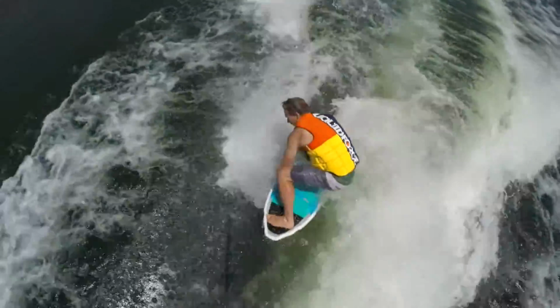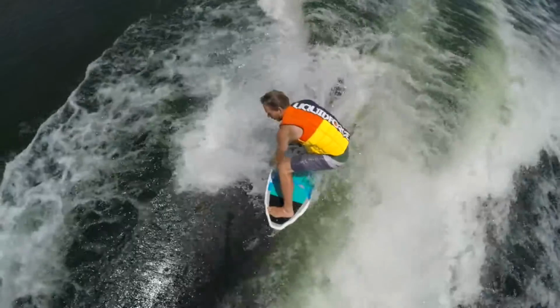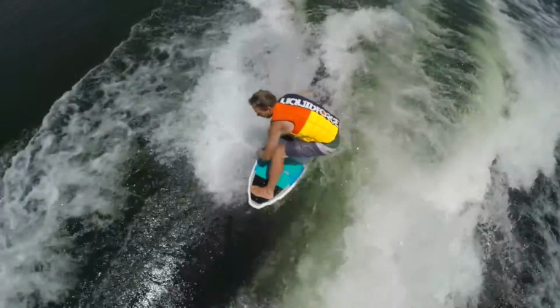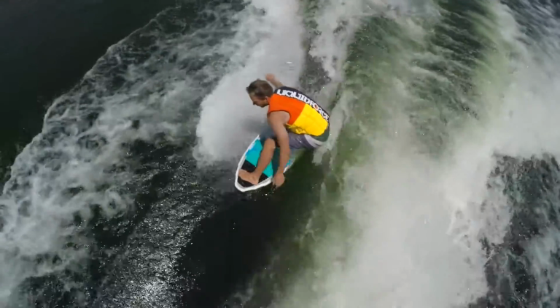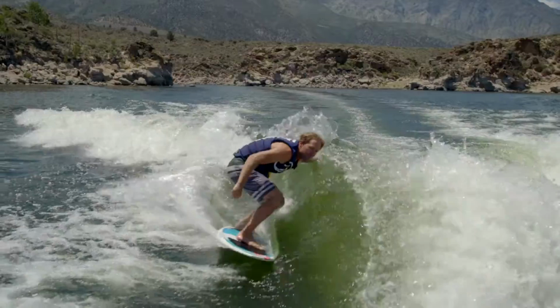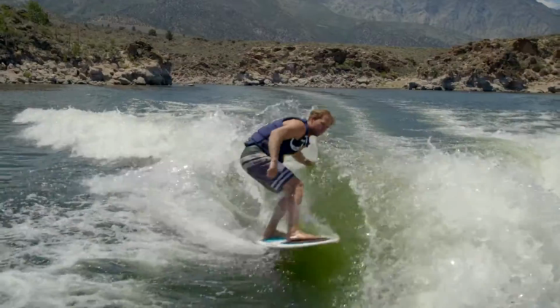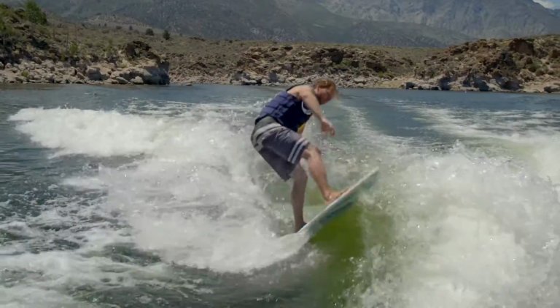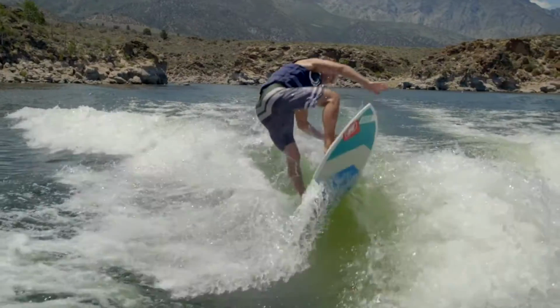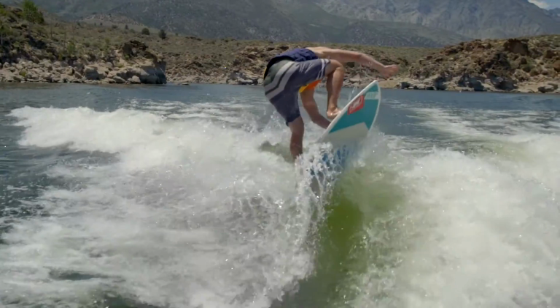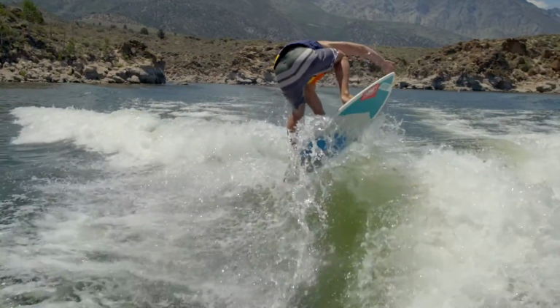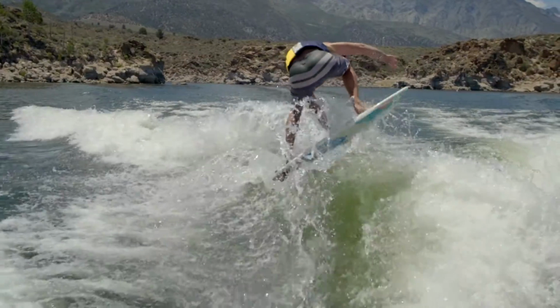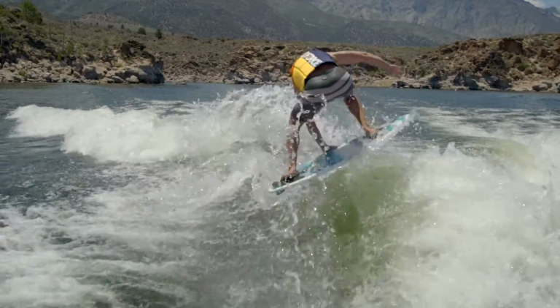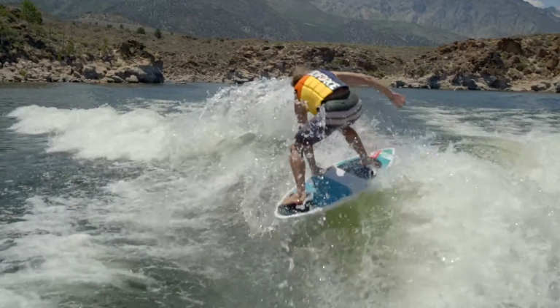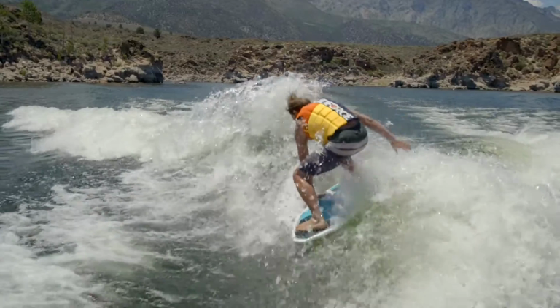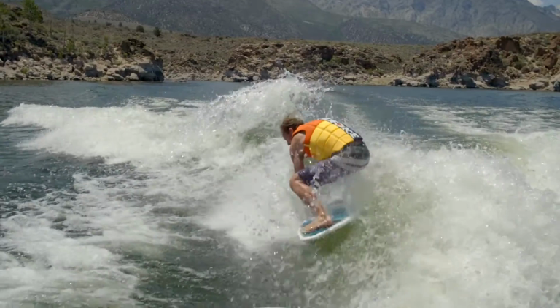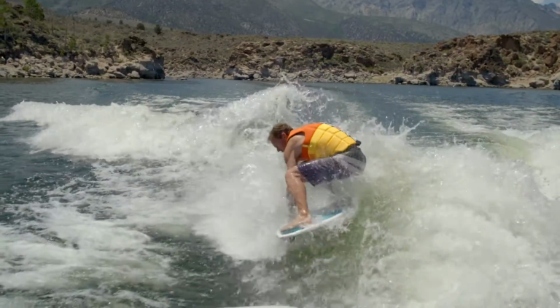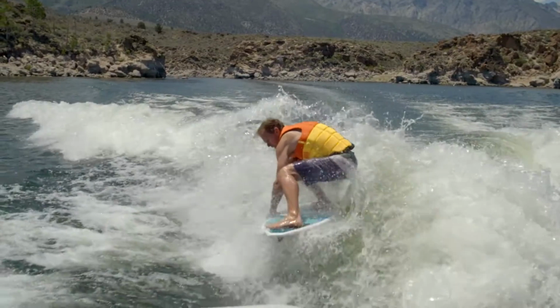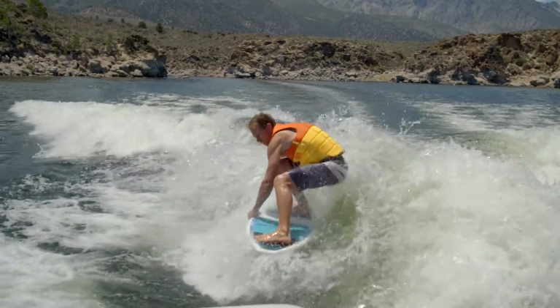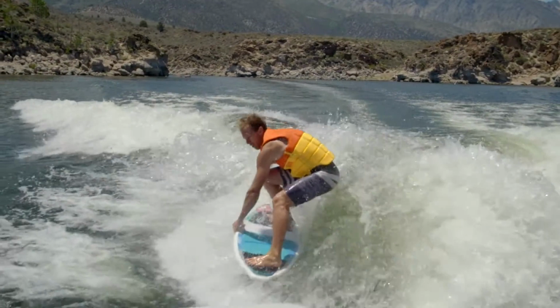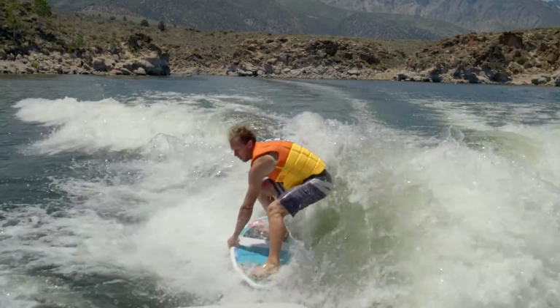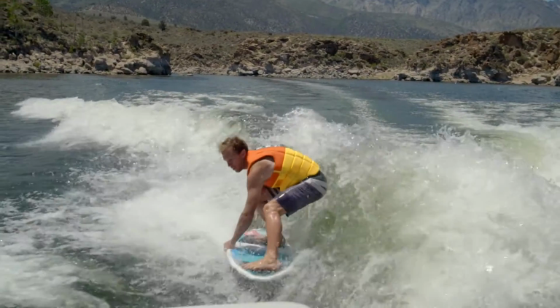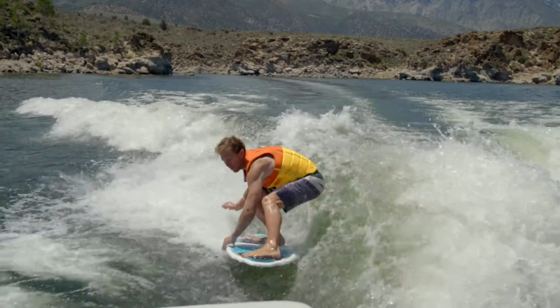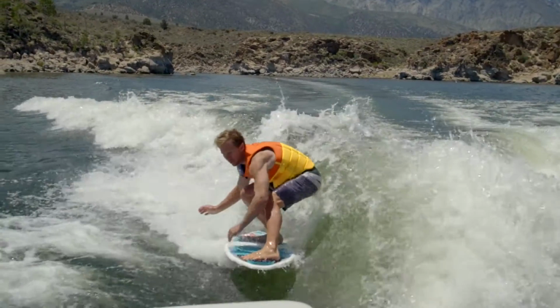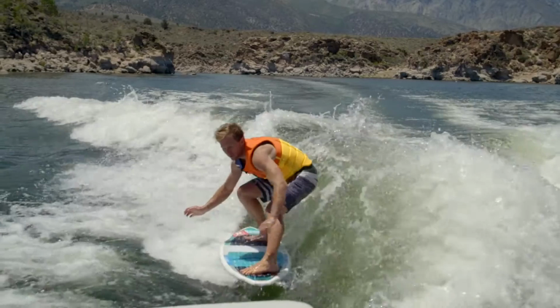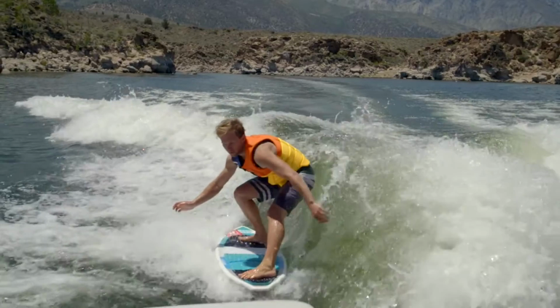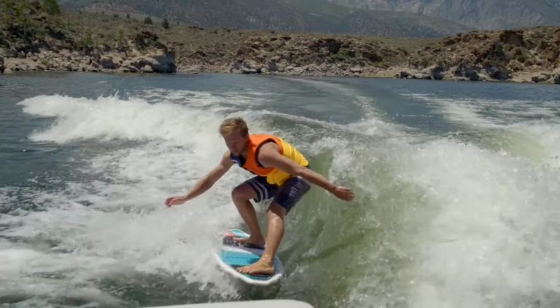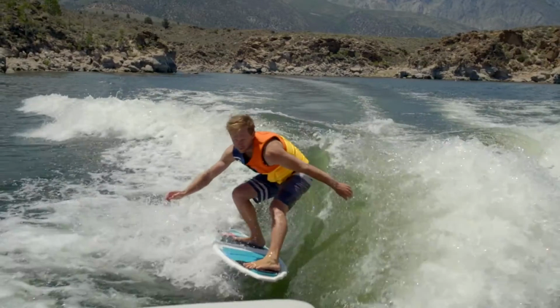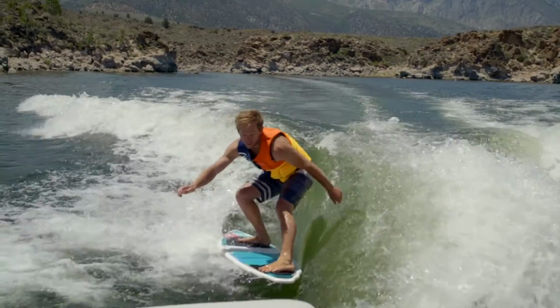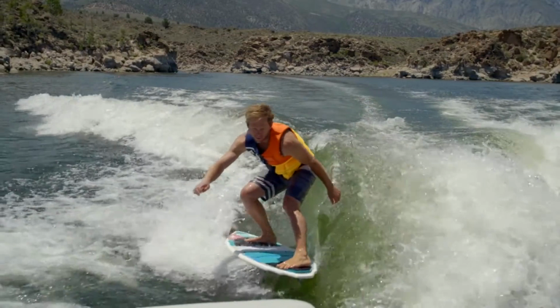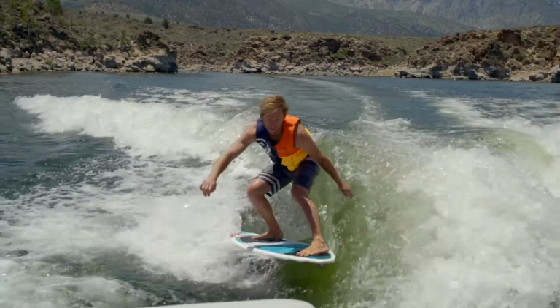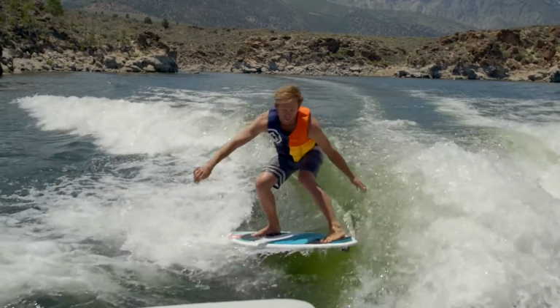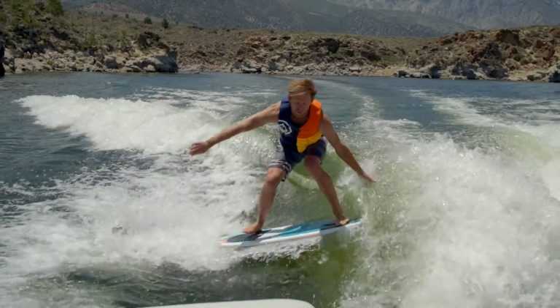You pop off the wave, and you're going to come right back in riding tail forward. So you're going to be going switch, and you're going to ride it out like that. After you kind of get your bearings, then you could just go back around.